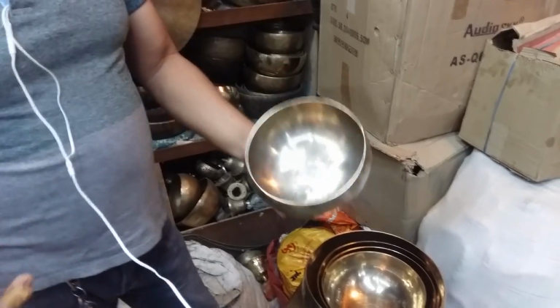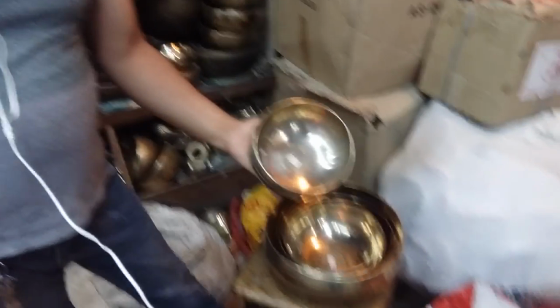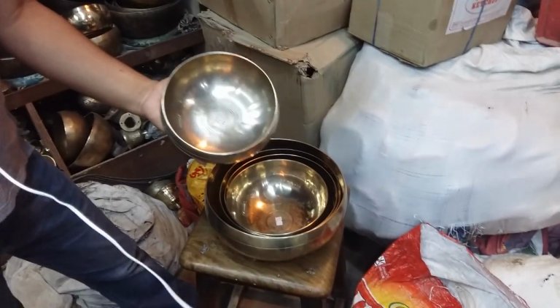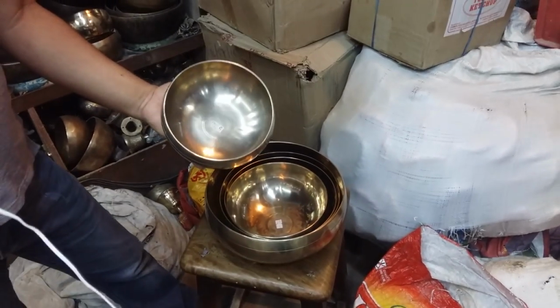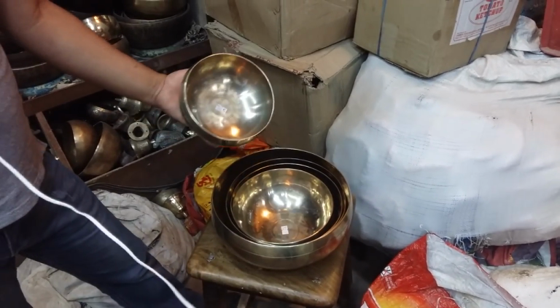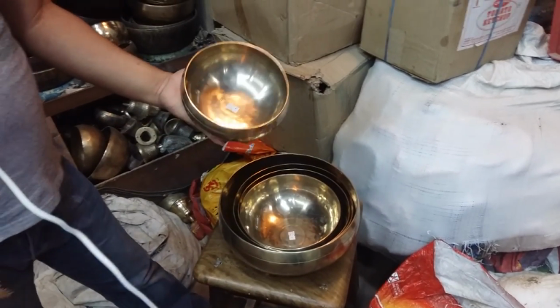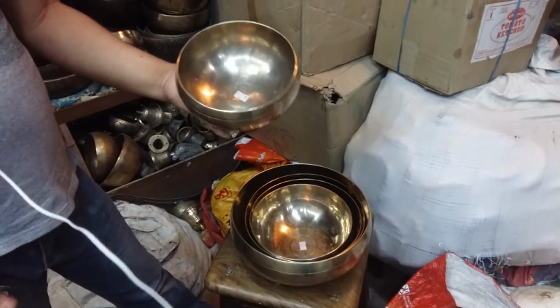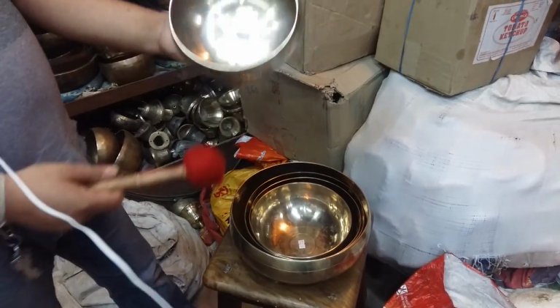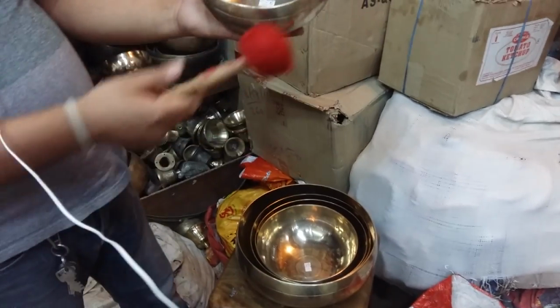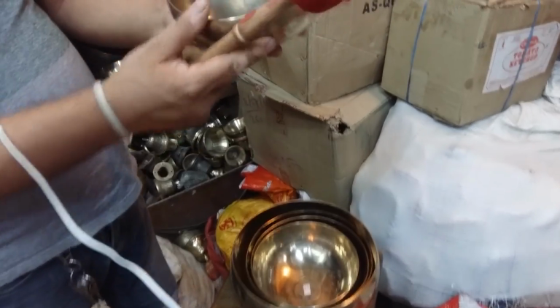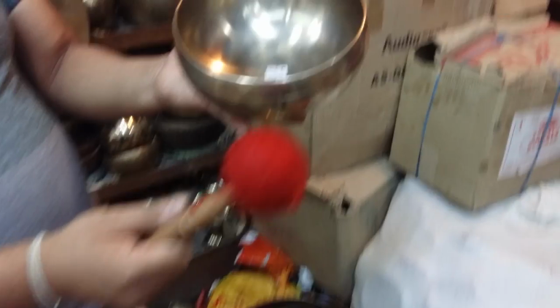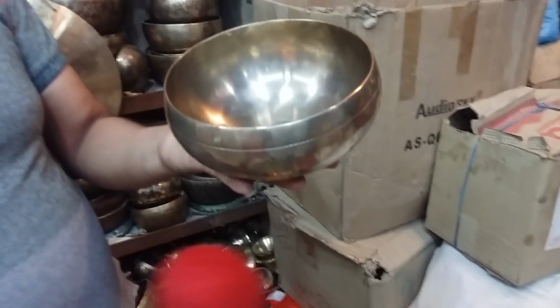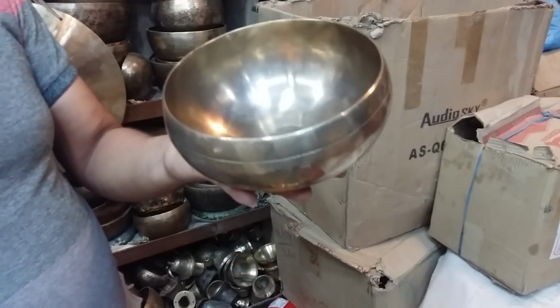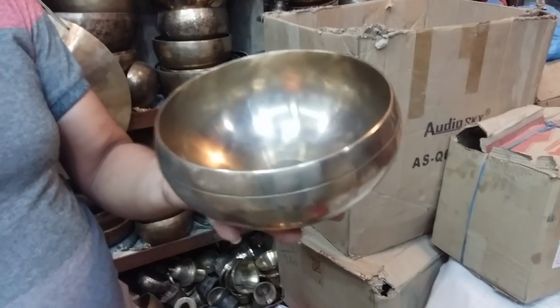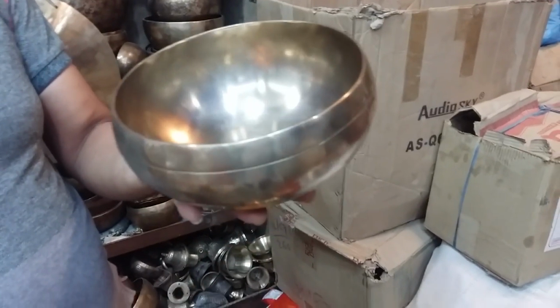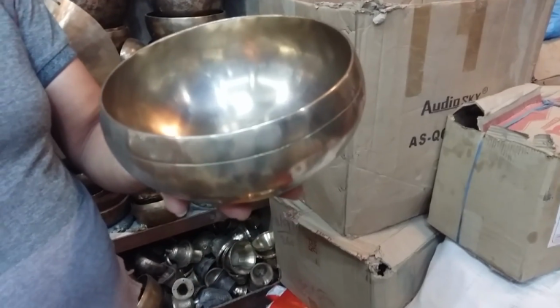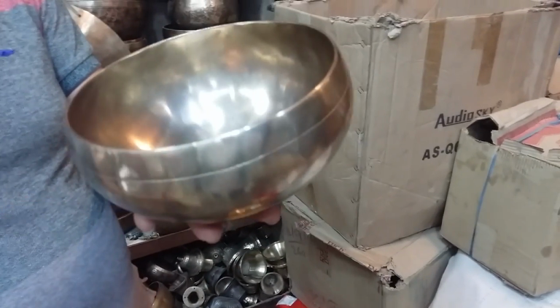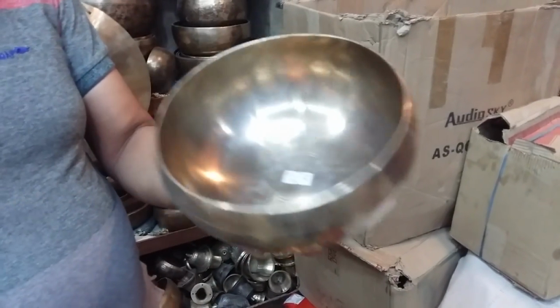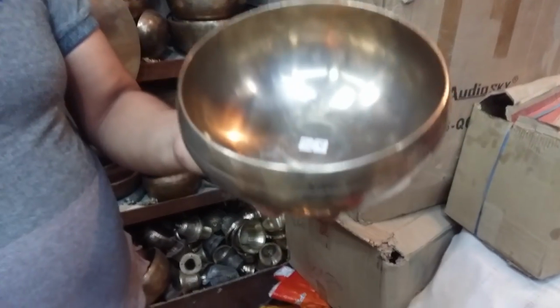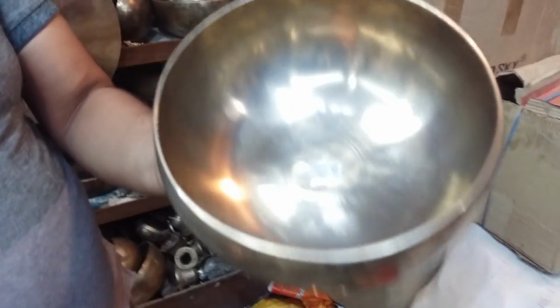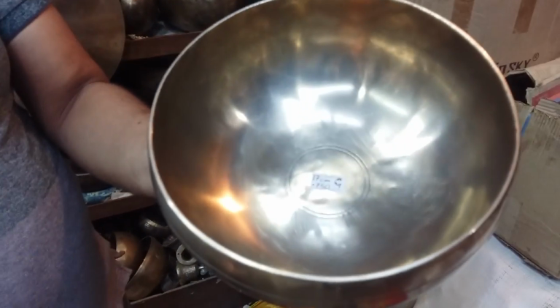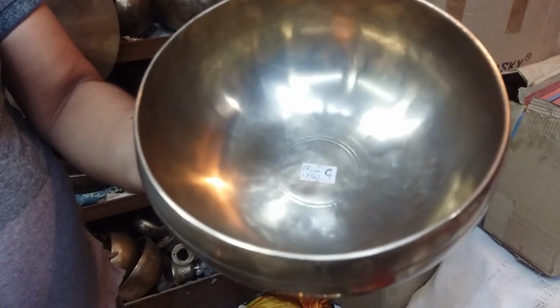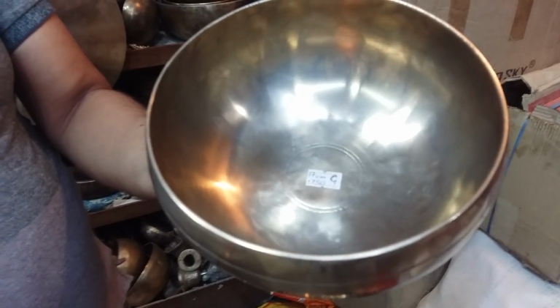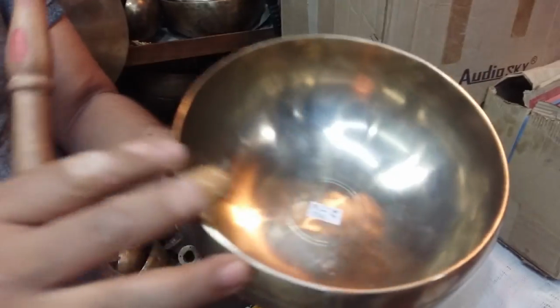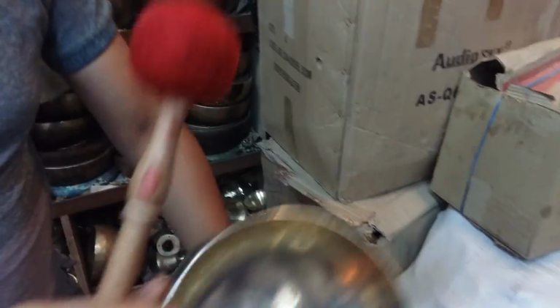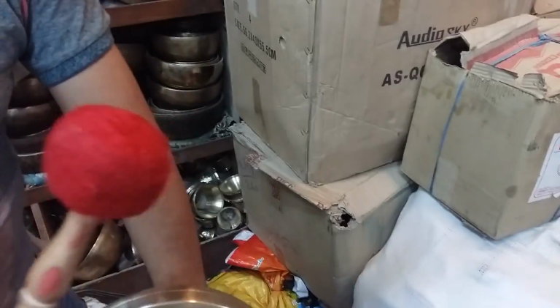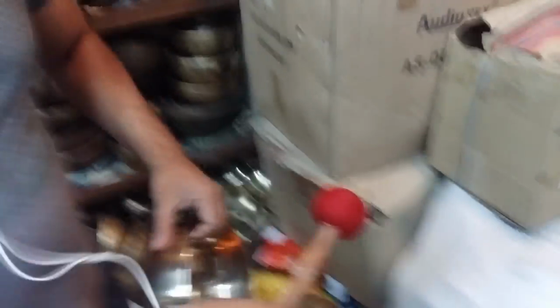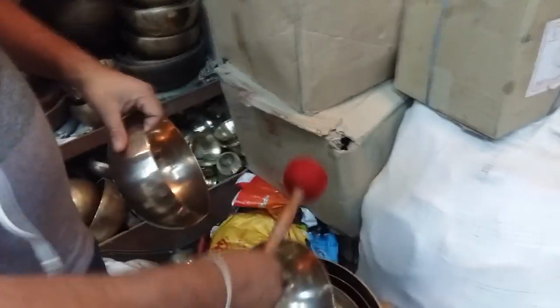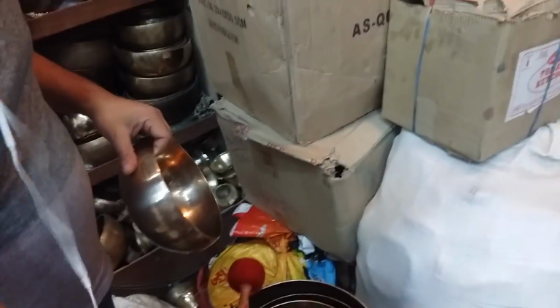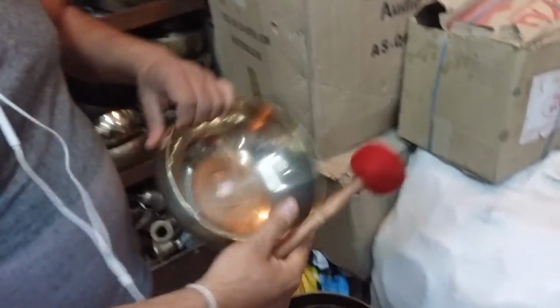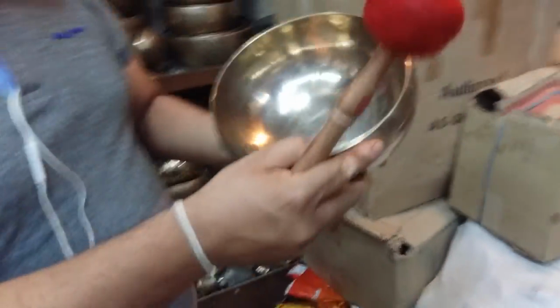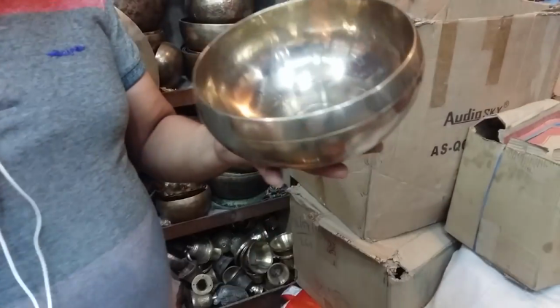Right now we have a five-piece set. You can see the different sizes of ball give you different notes. This one is a G note, and this one is an F note.